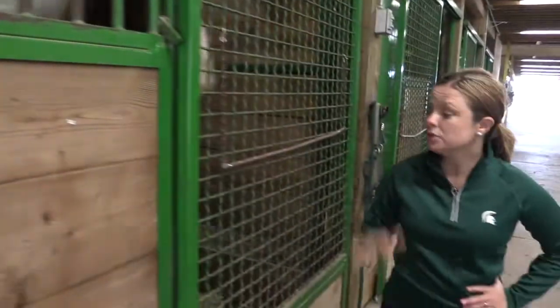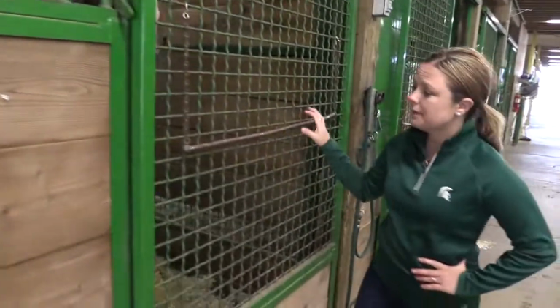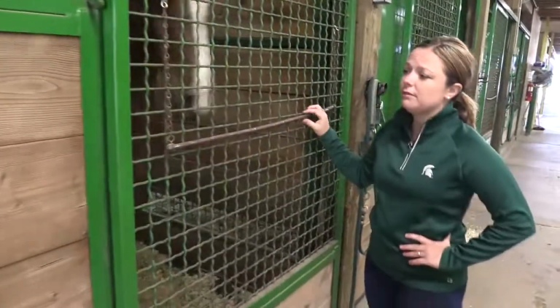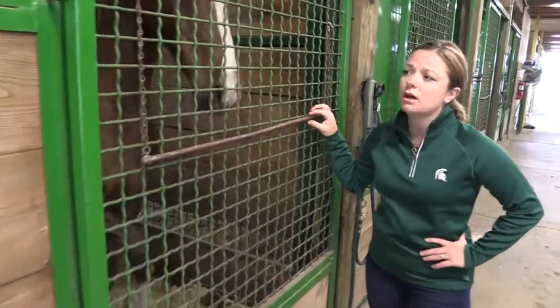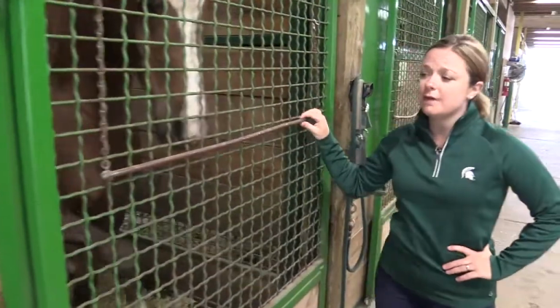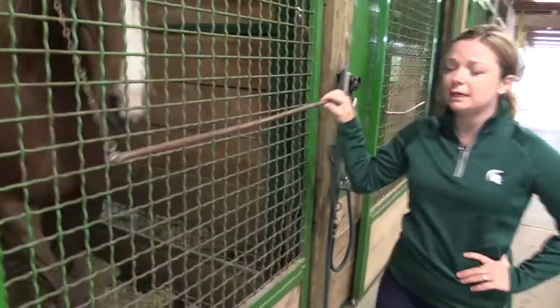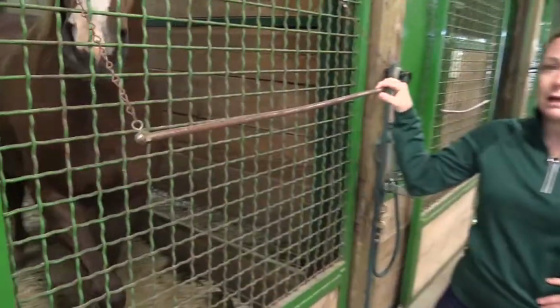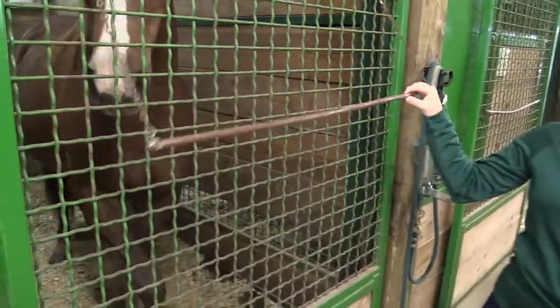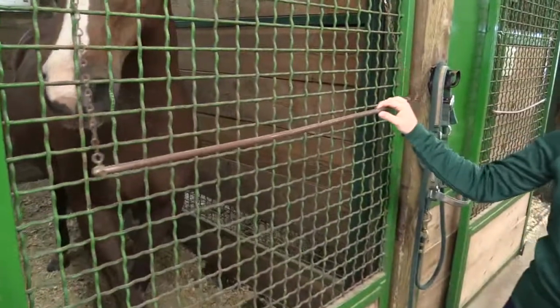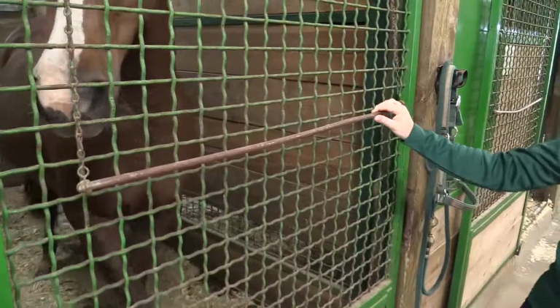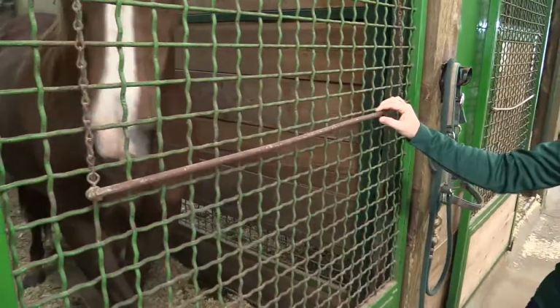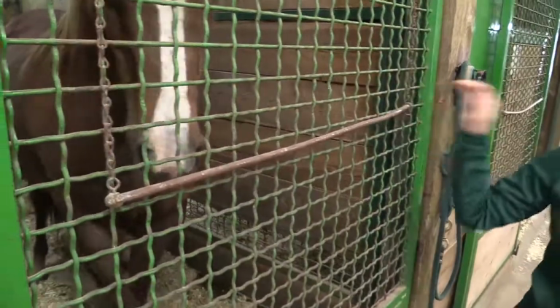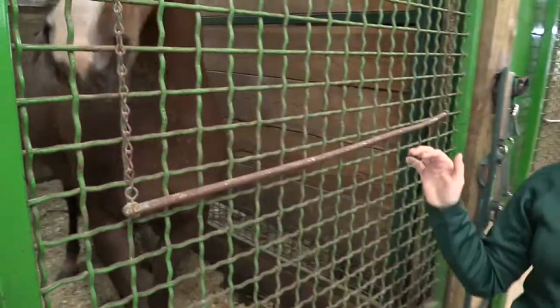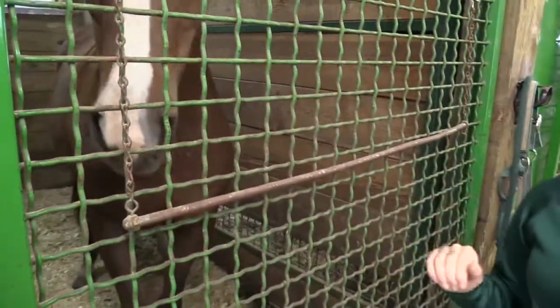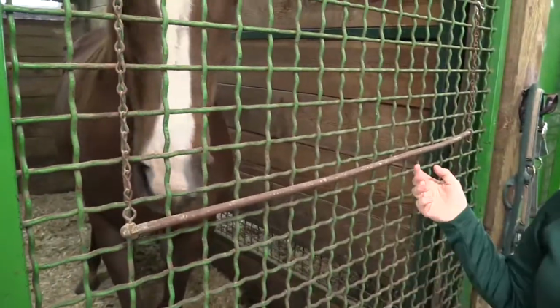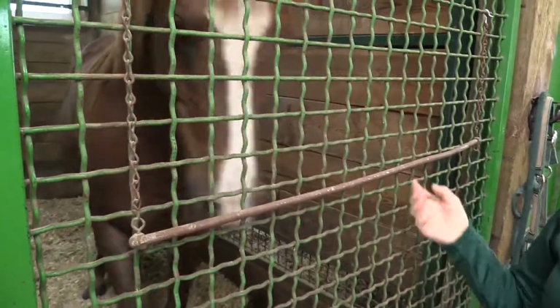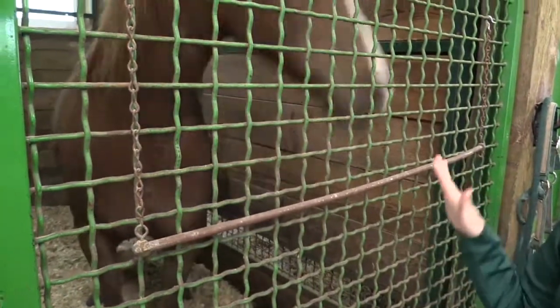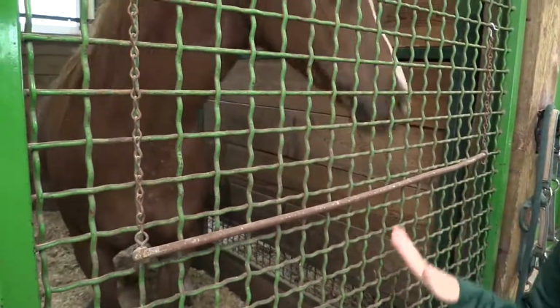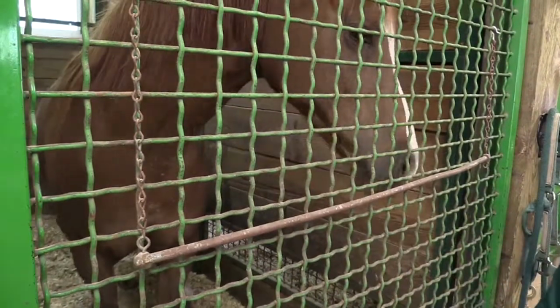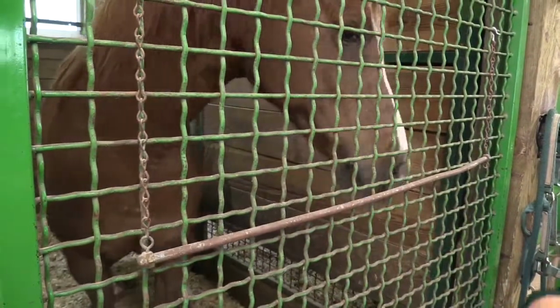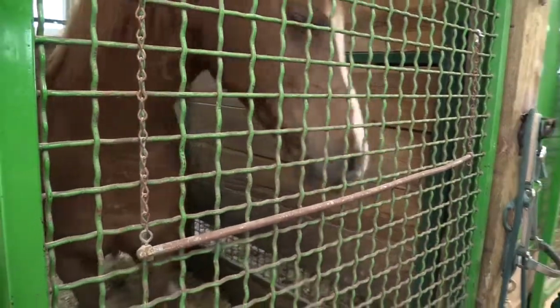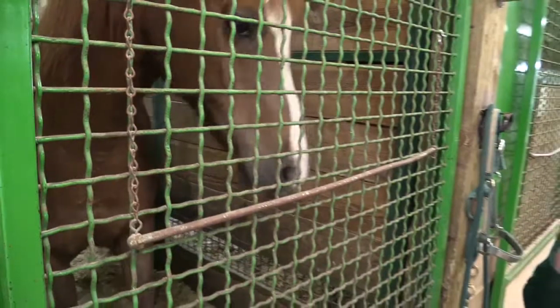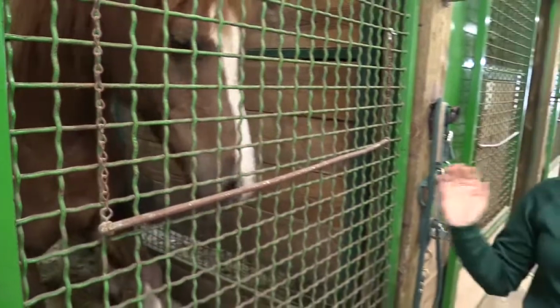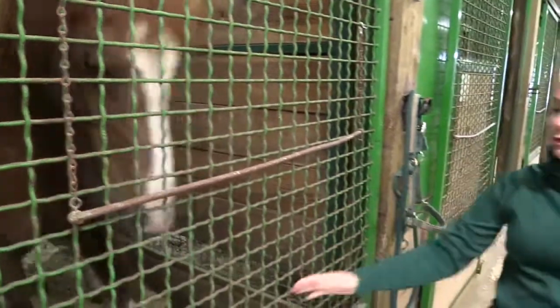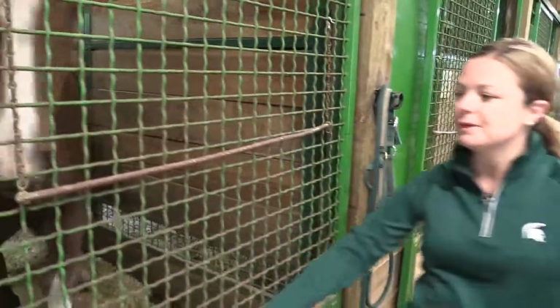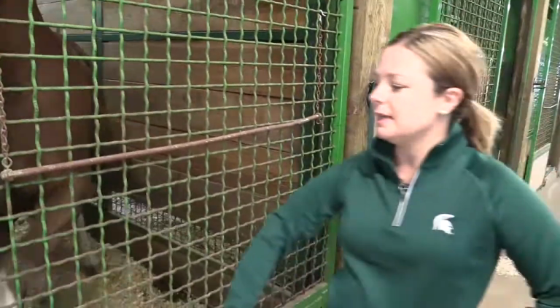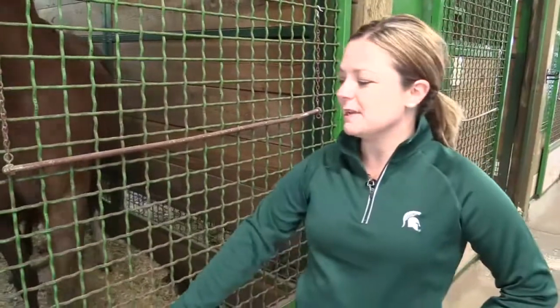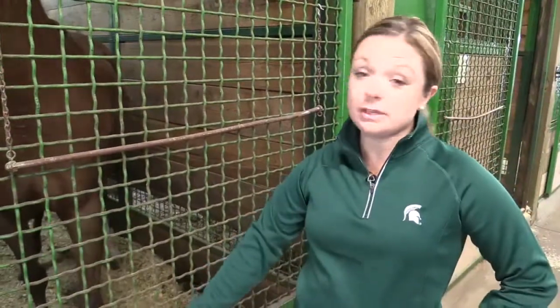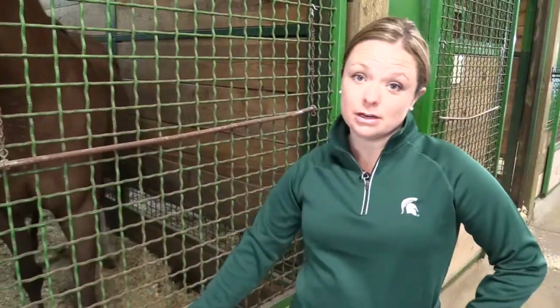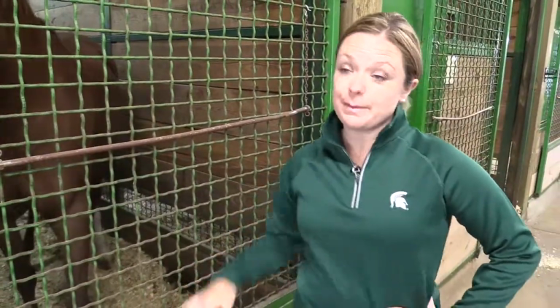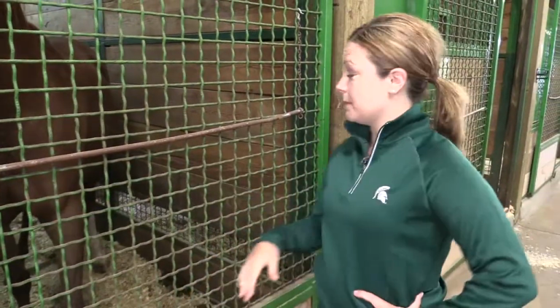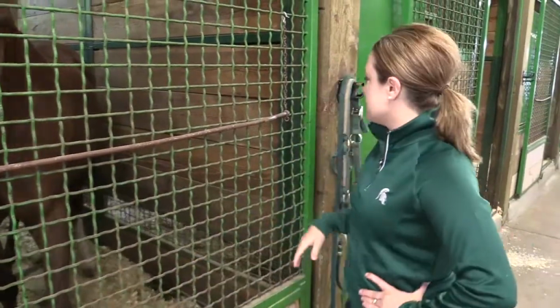You'll see on the front of the stalls we have a blanket rack. If this was in the winter, these would be full of winter blankets that we keep here. Again, so you're not taking up room in the tack room, and it just makes life easier from a management perspective.